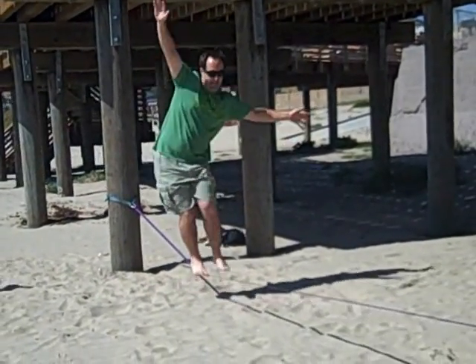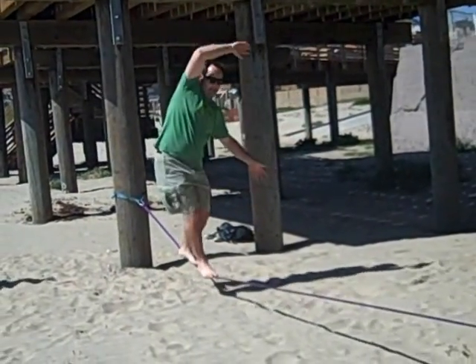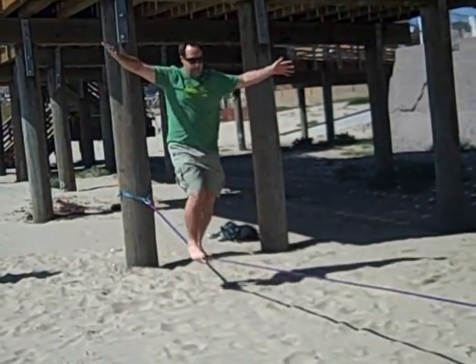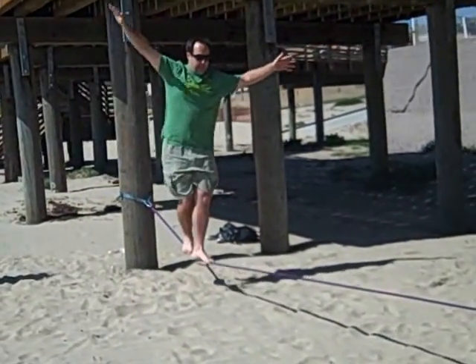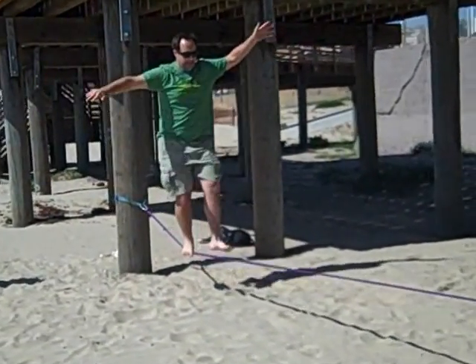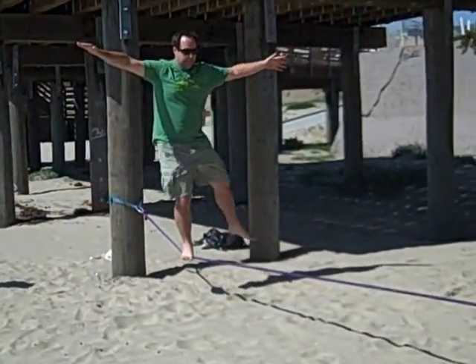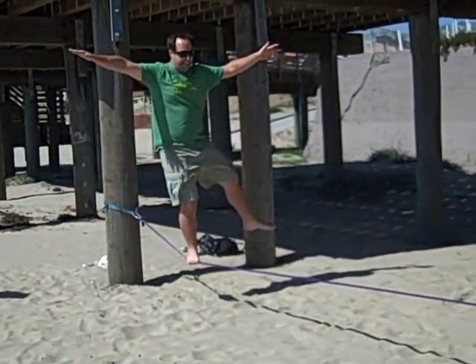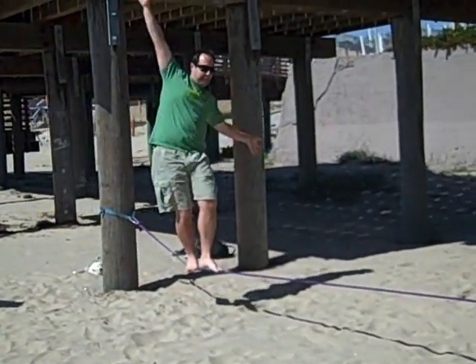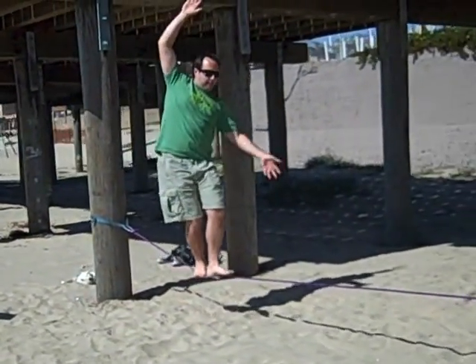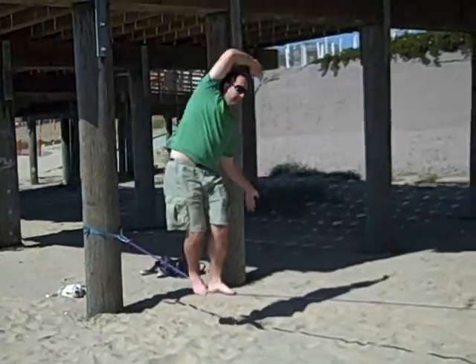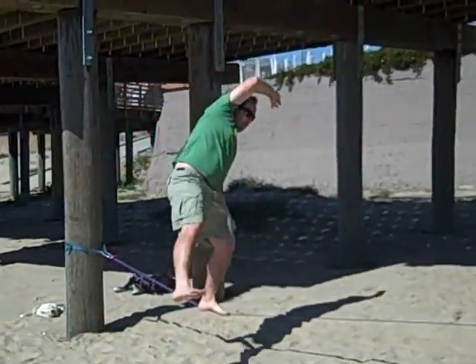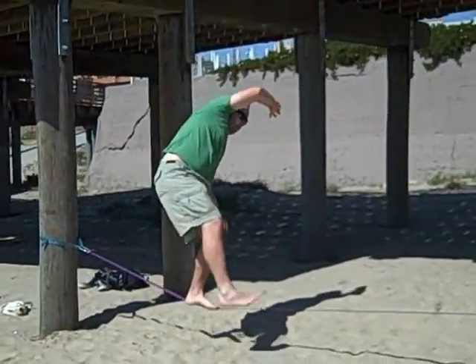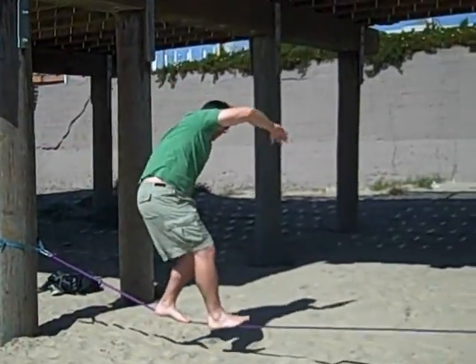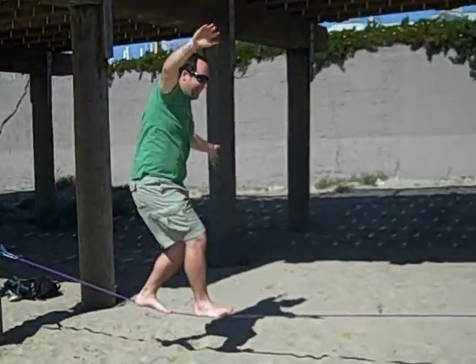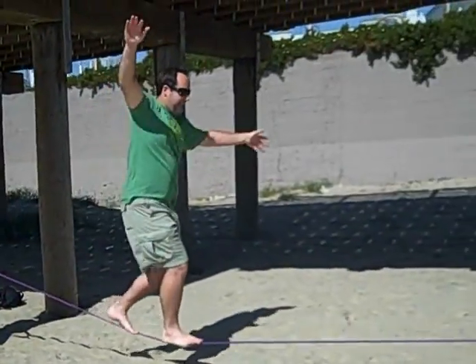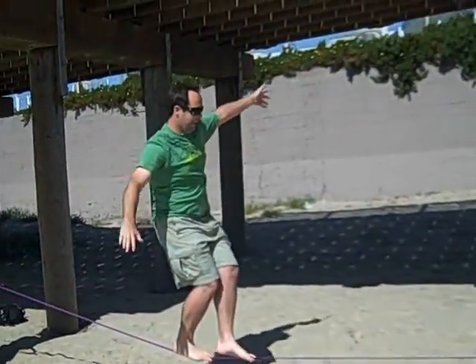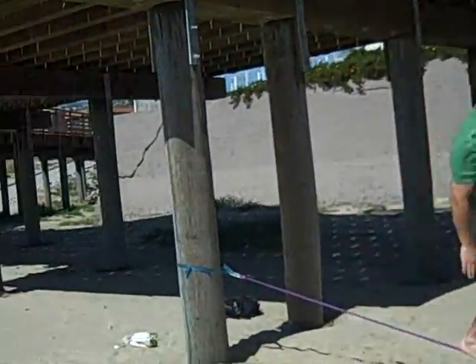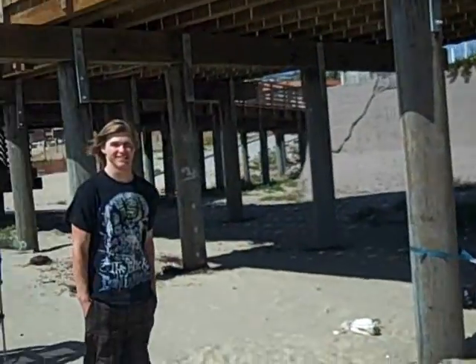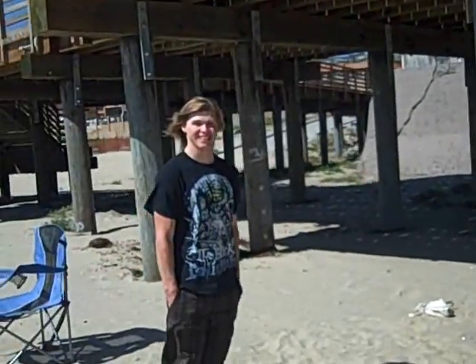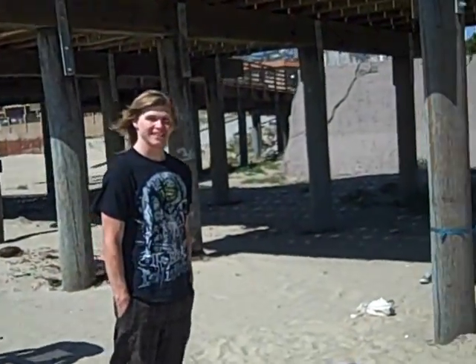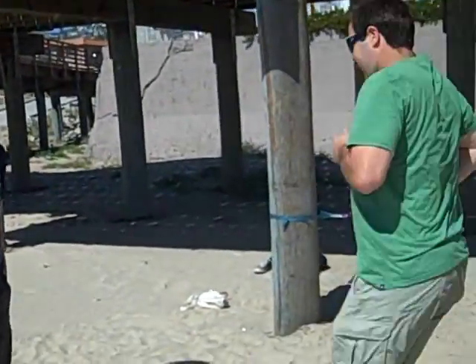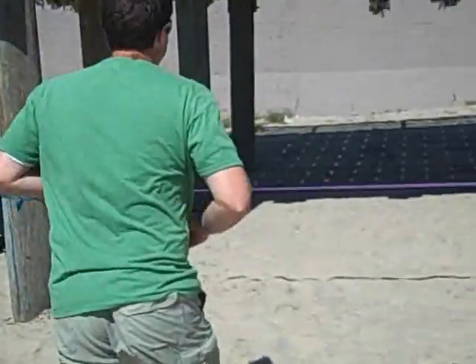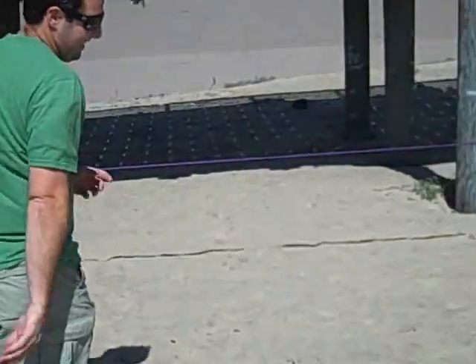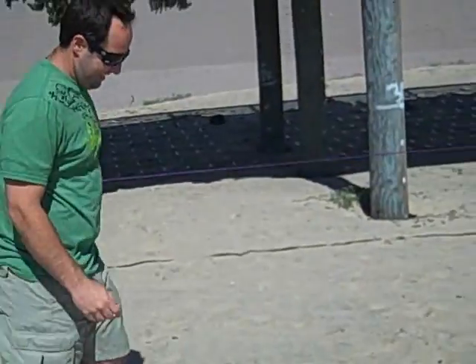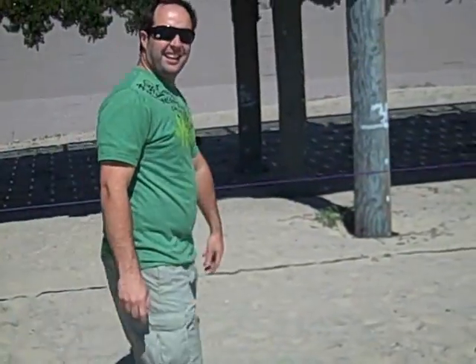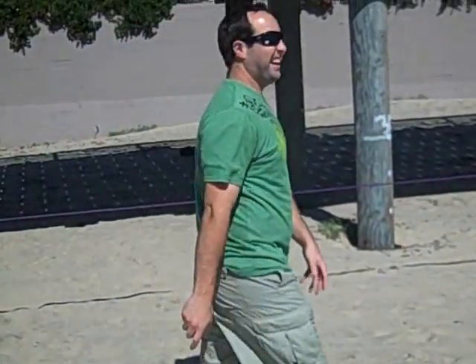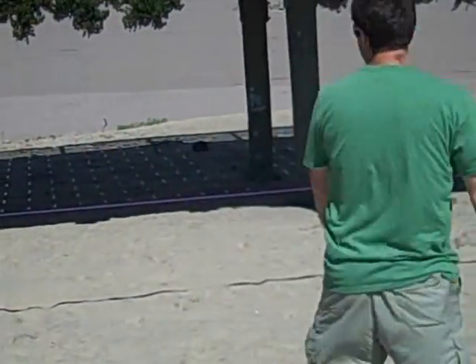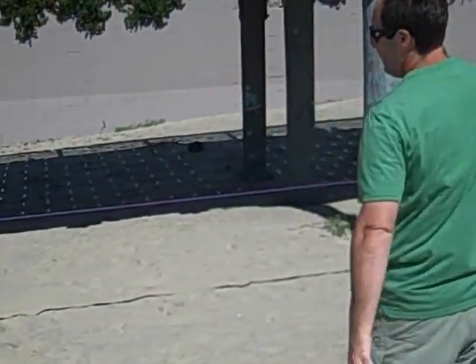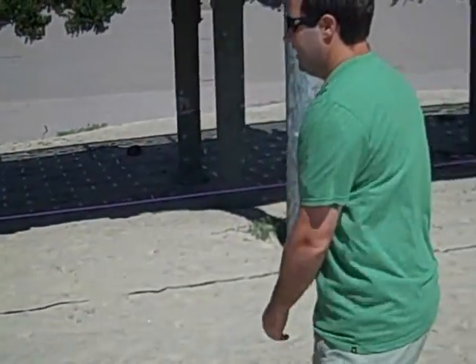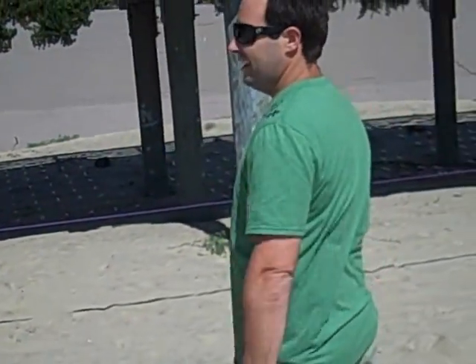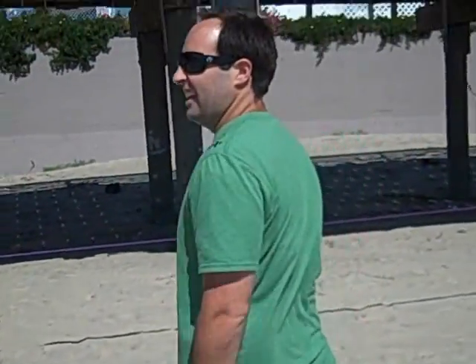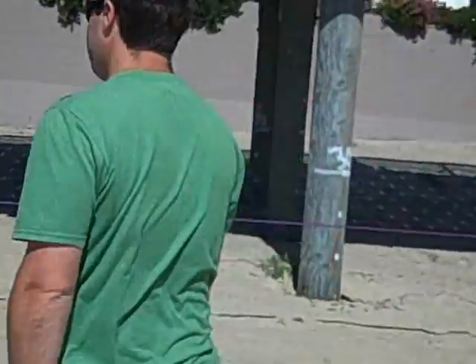What are you guys doing? It's called slacklining. Slacklining? What's slacklining? Tightrope walking for outdoorsmen. Tightrope walking for outdoorsmen? Yeah. Okay, we'll do it.